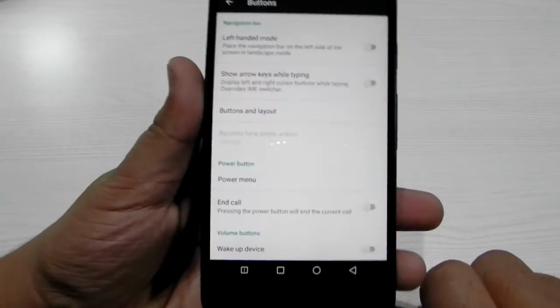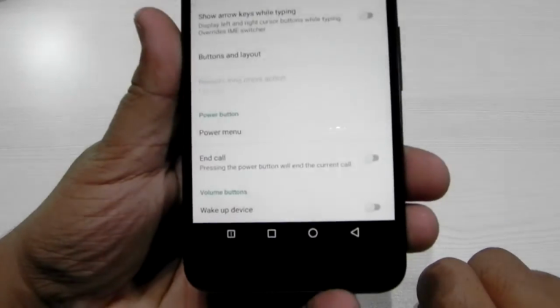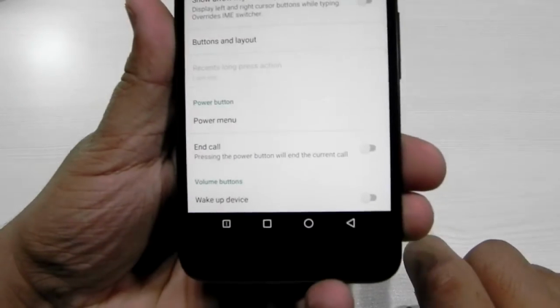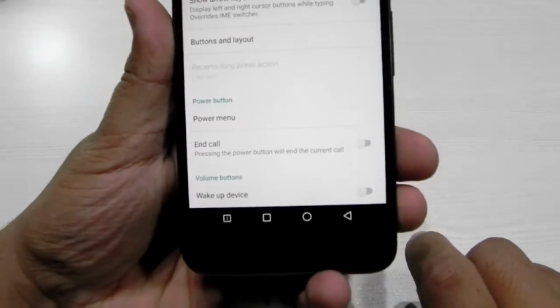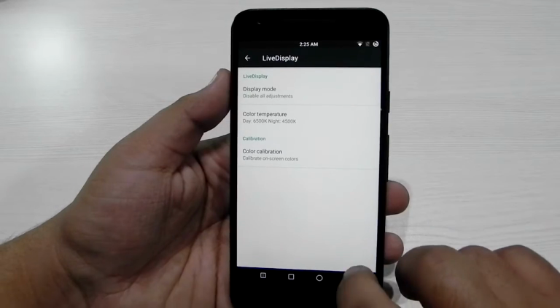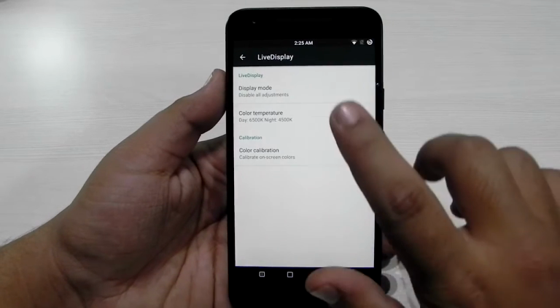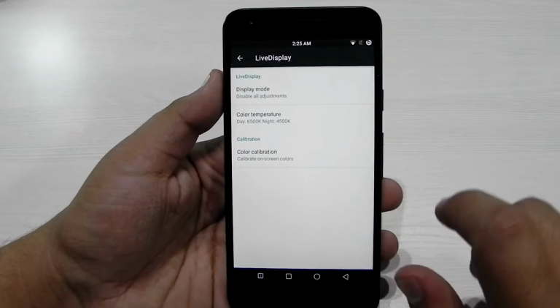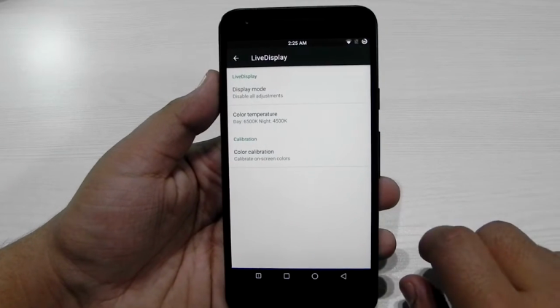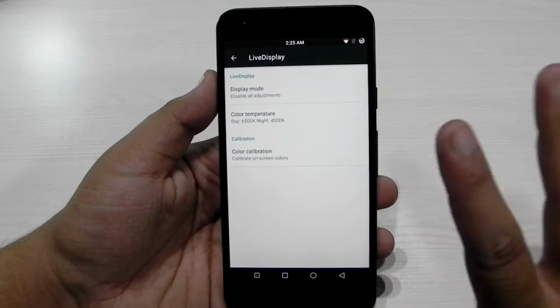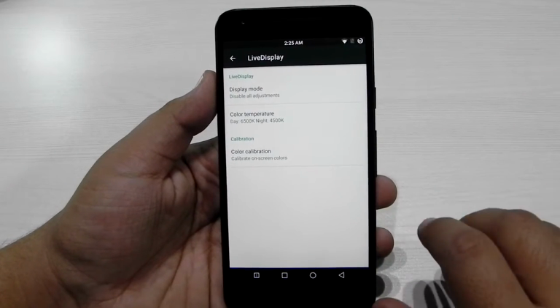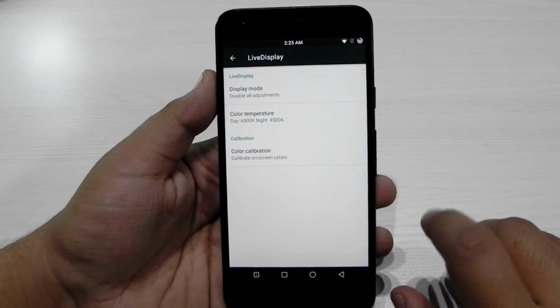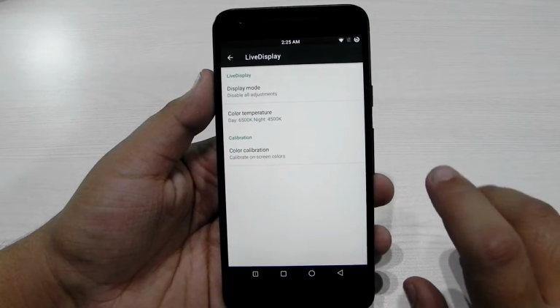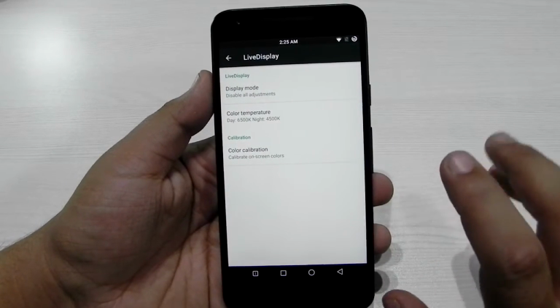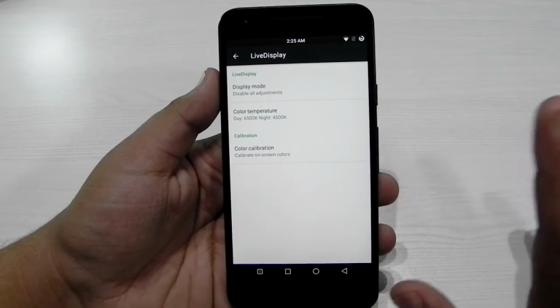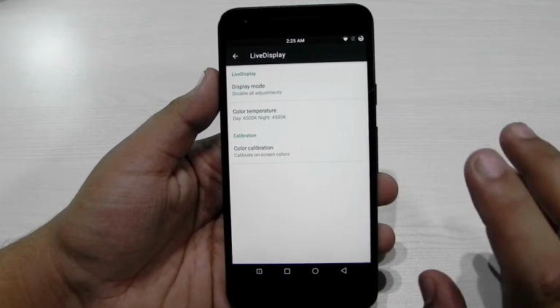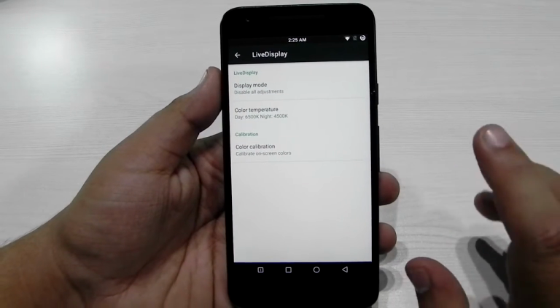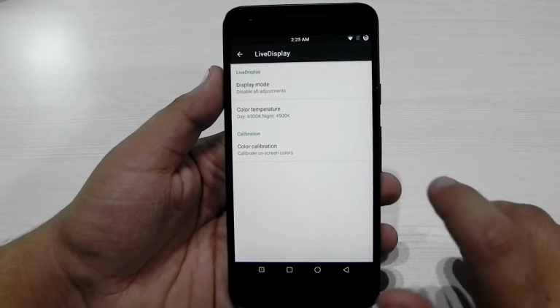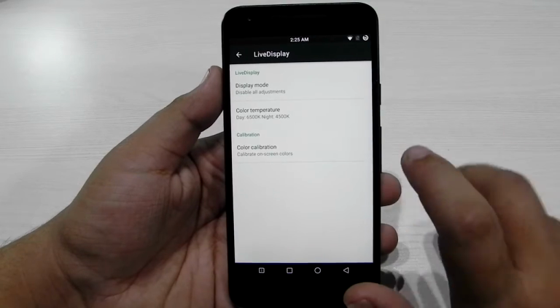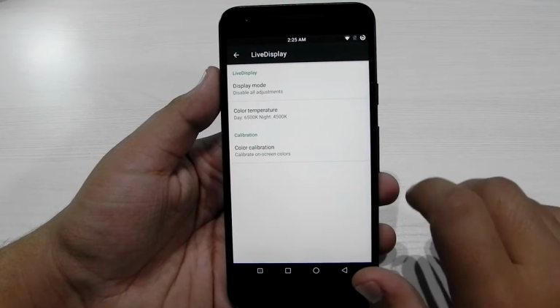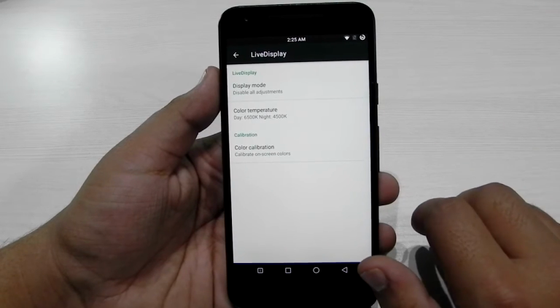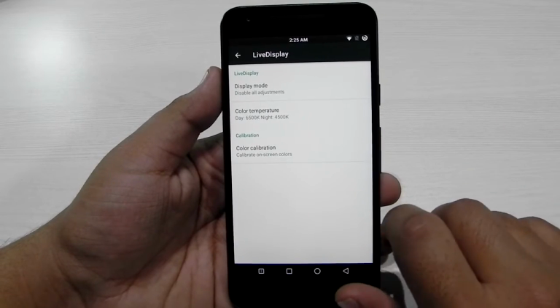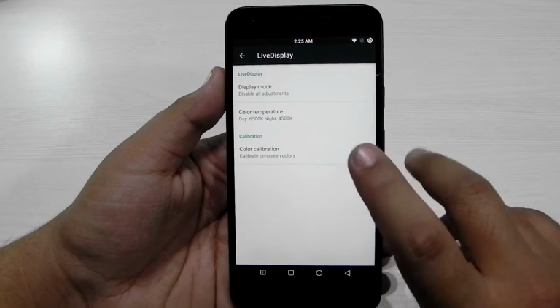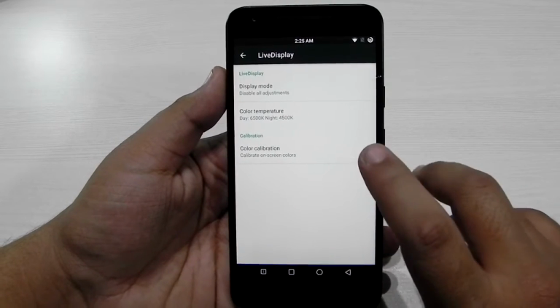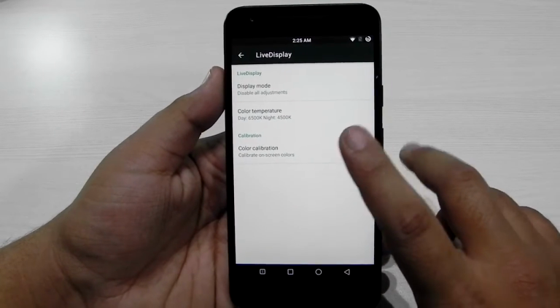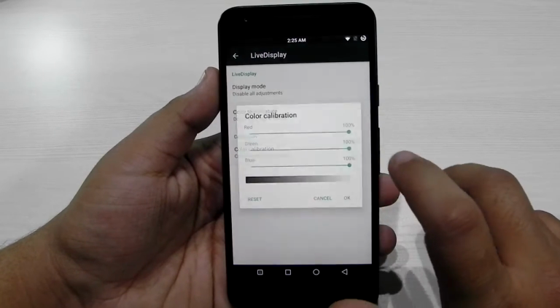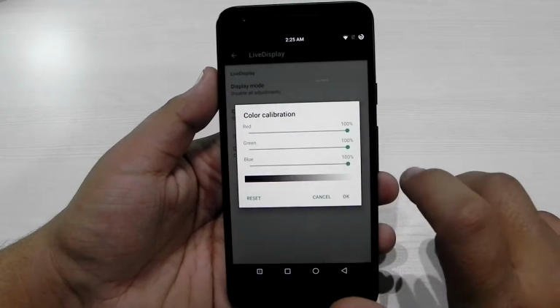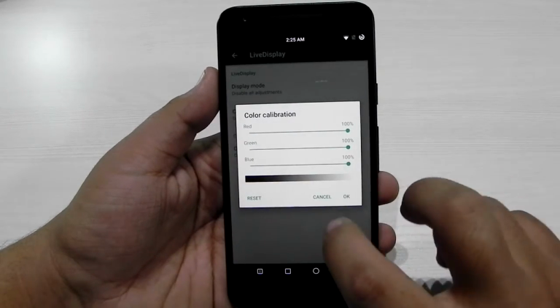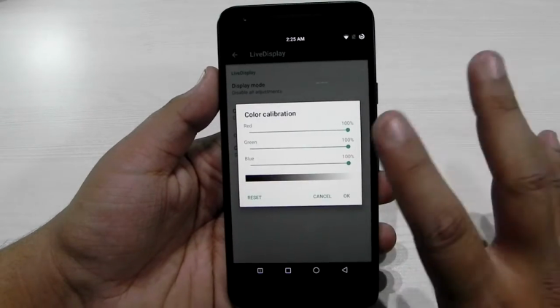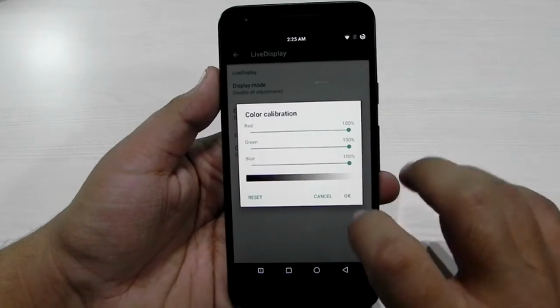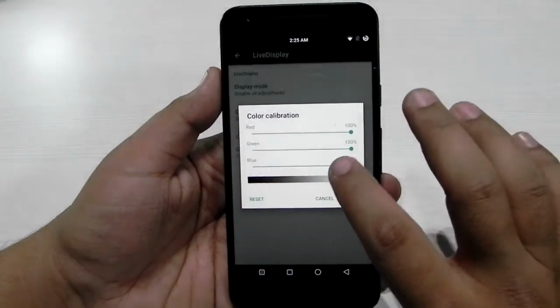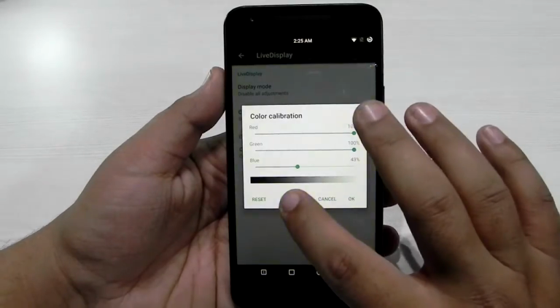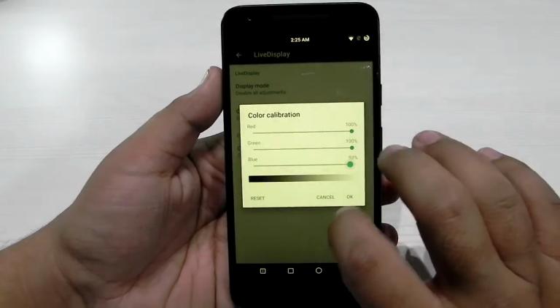Extra customization like the buttons — the buttons can be edited. I've set it up like this. We also have live display over here, which is only available on CyanogenMod and custom ROMs, not available on stock Android. Plus, color calibration is also present, so we can edit whatever we want.